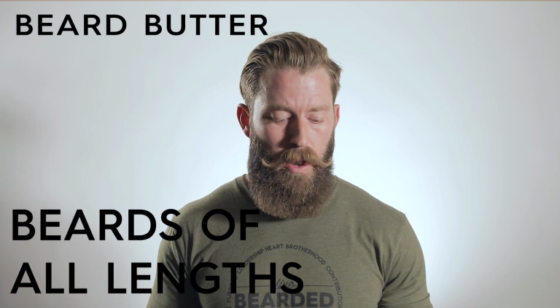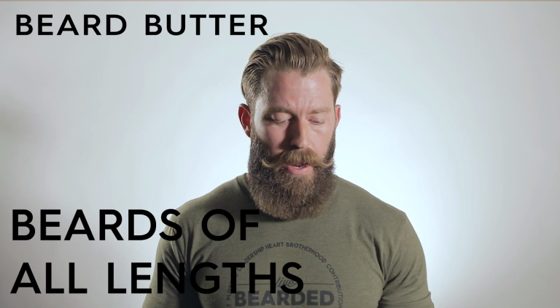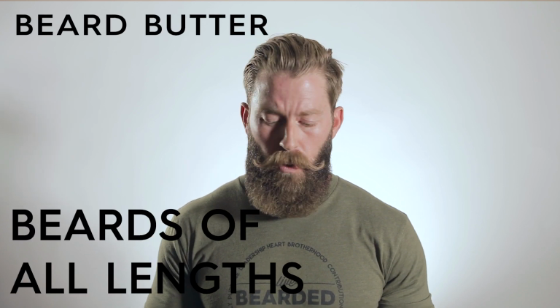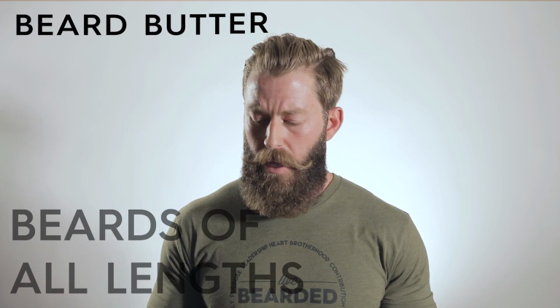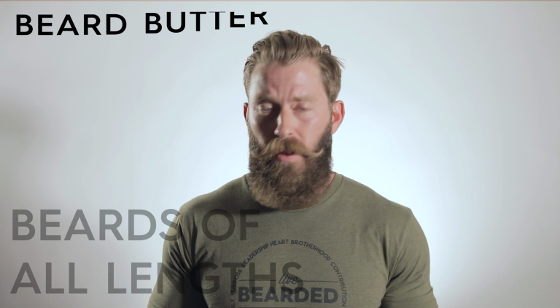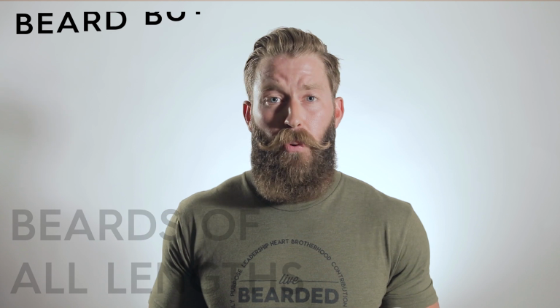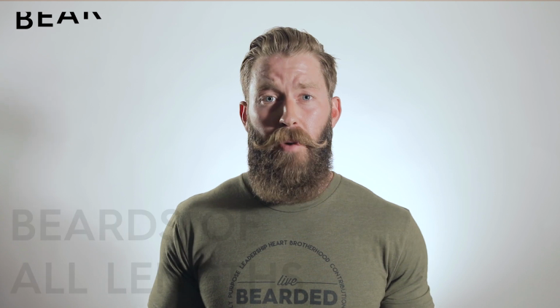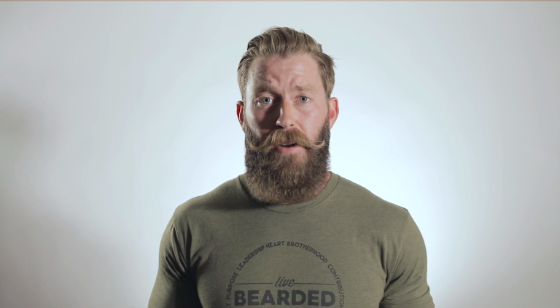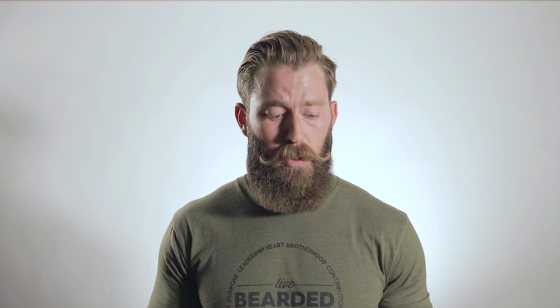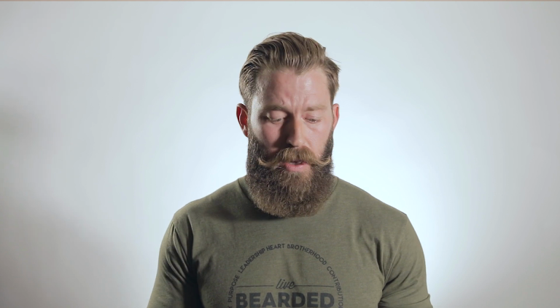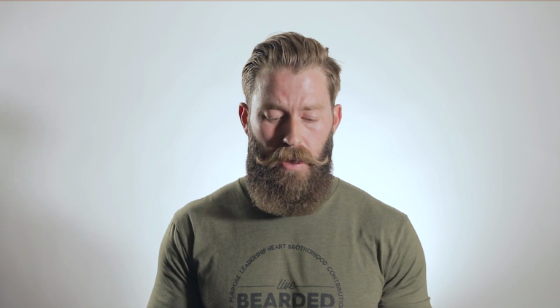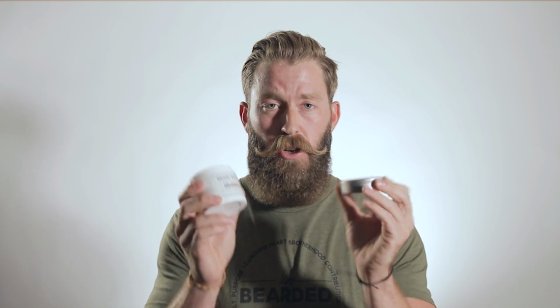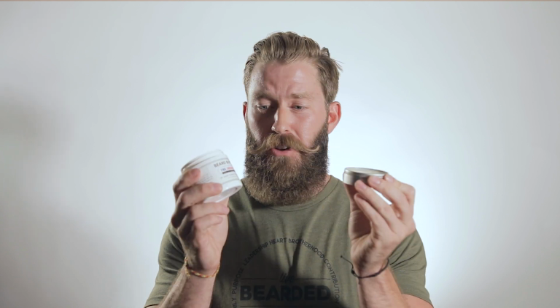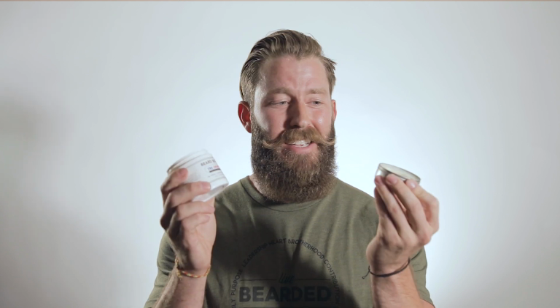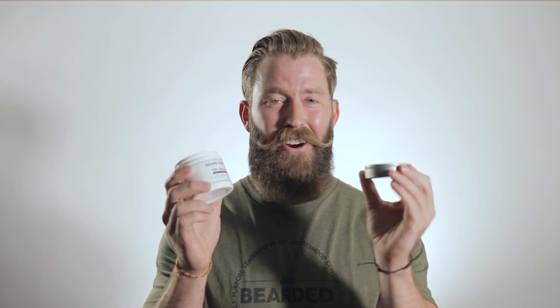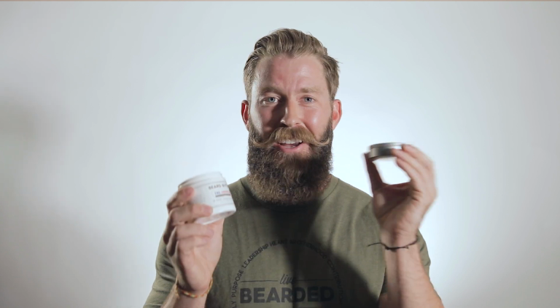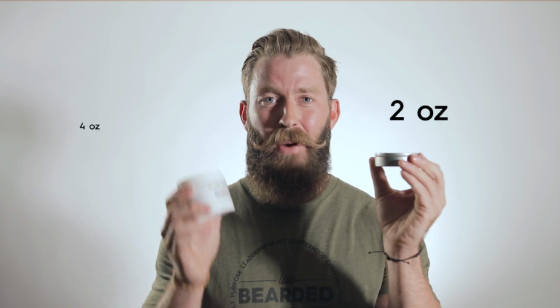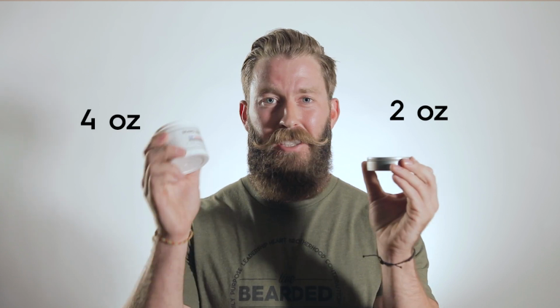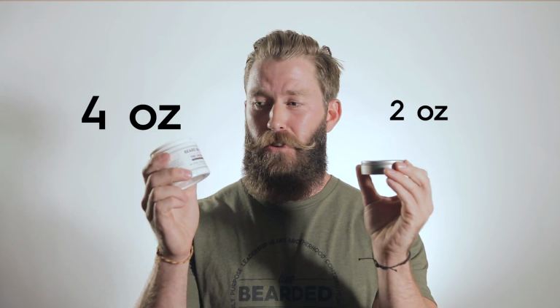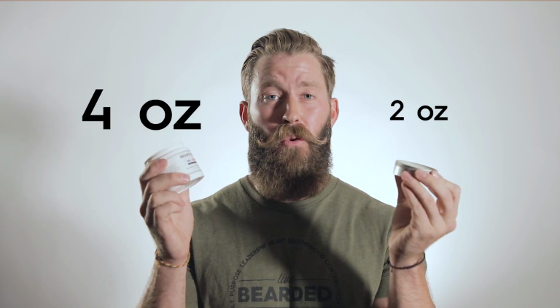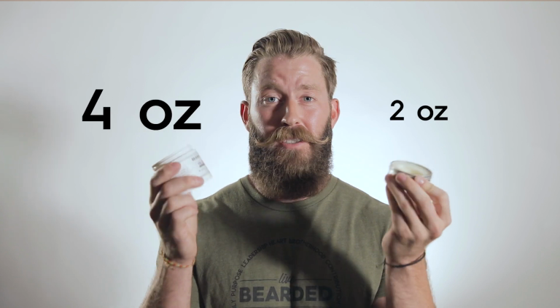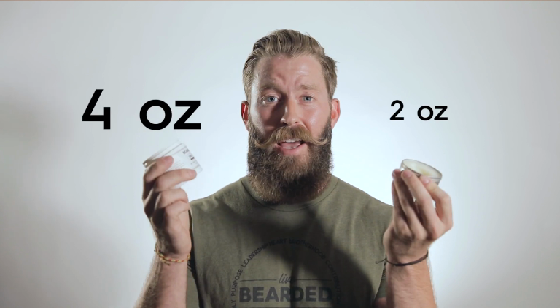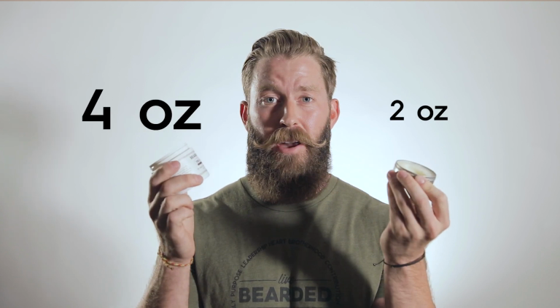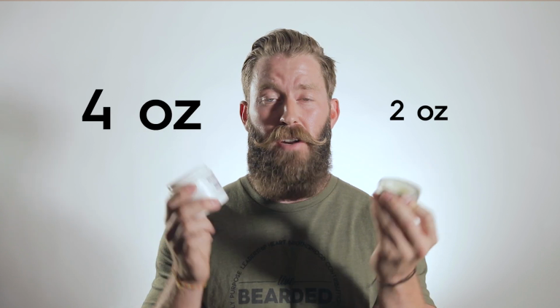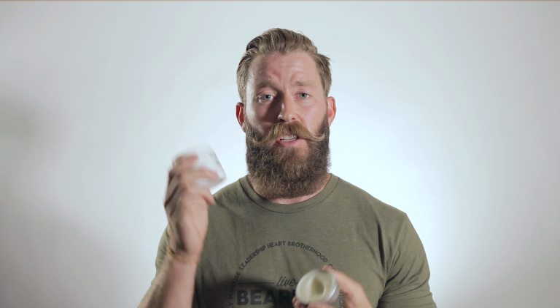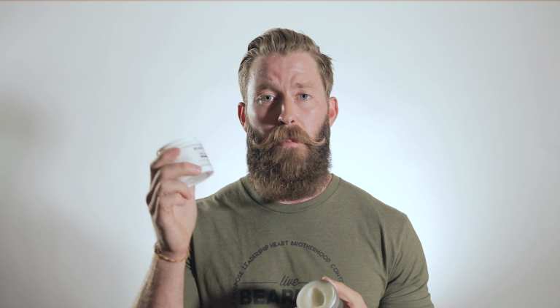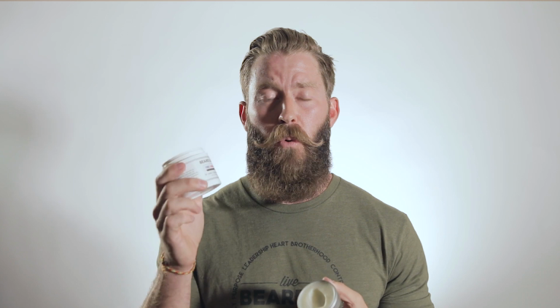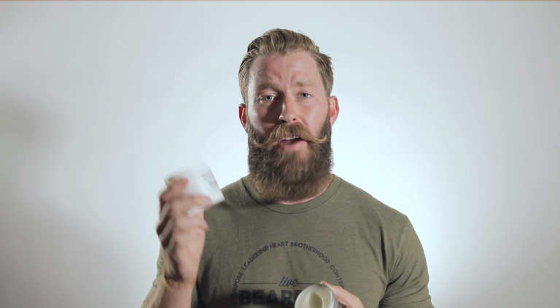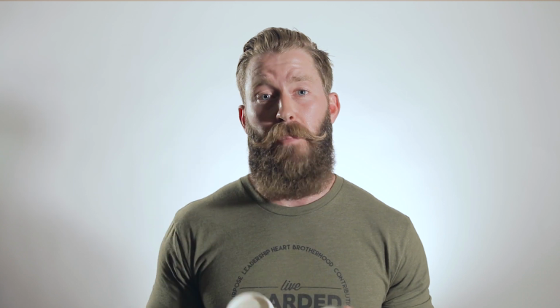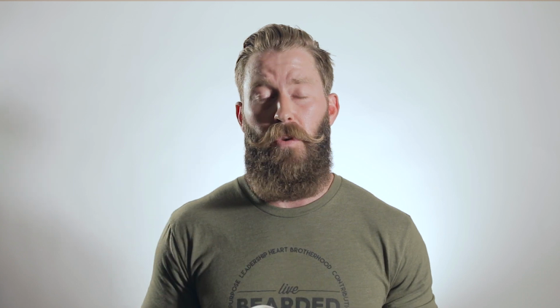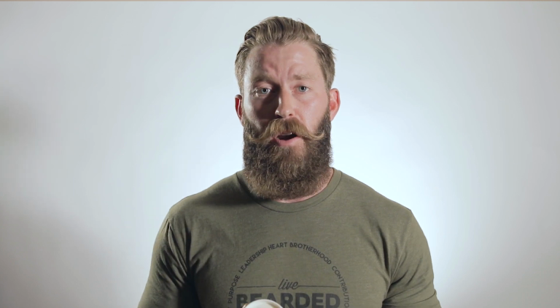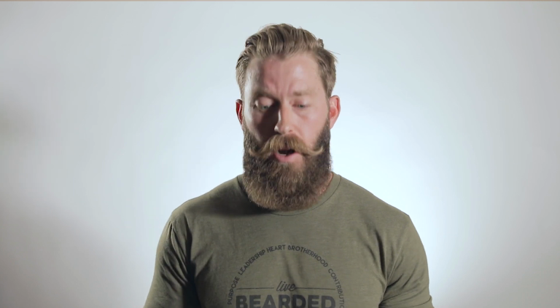So really the only primary difference between the two, as you can see here, is two ounces versus four ounces — kind of a major difference — a little bit more bang for the buck with the beard butter.